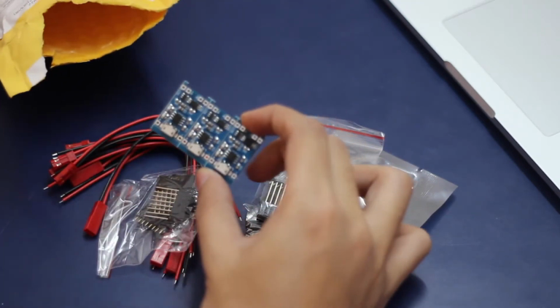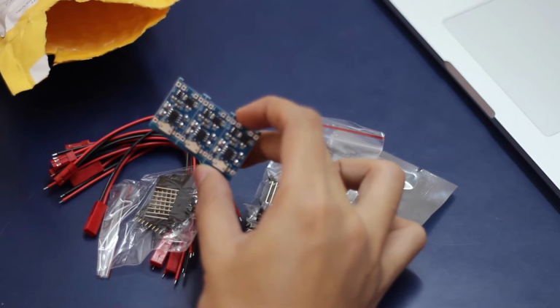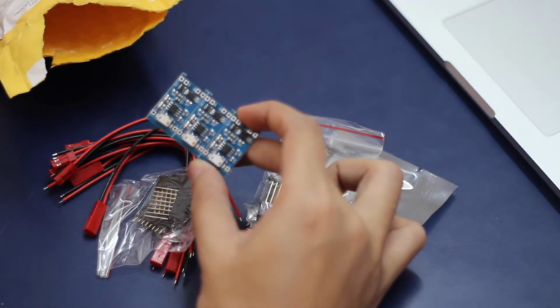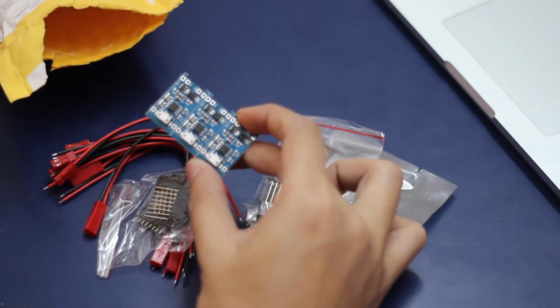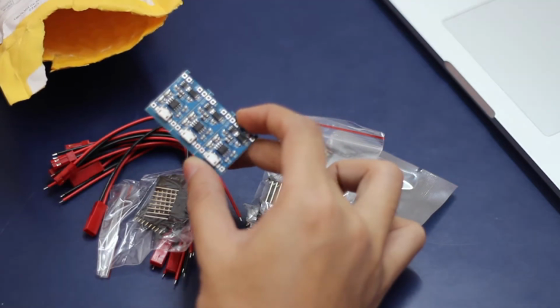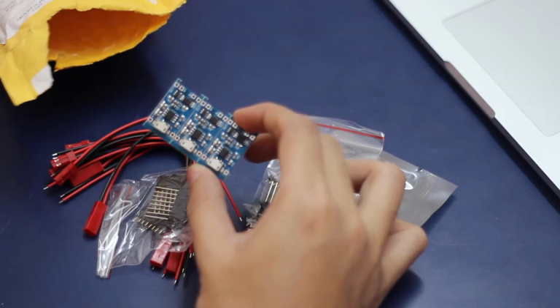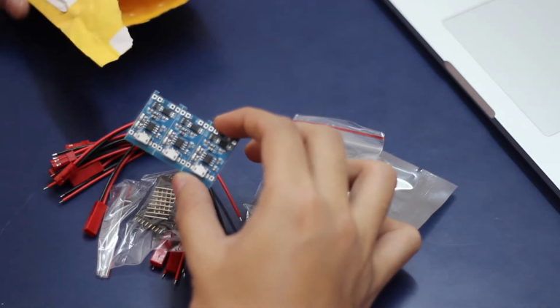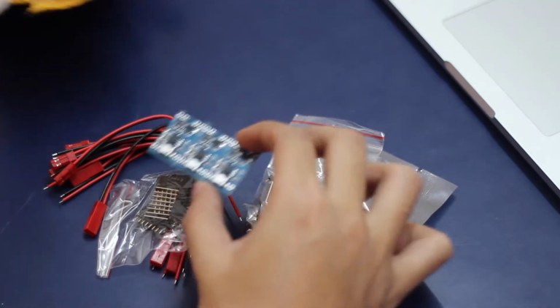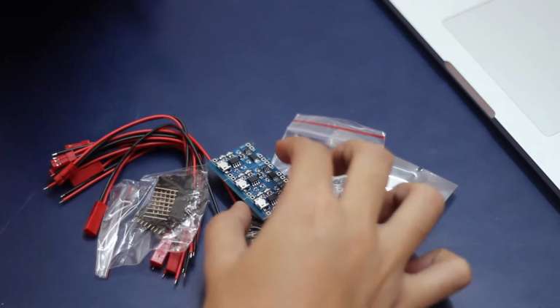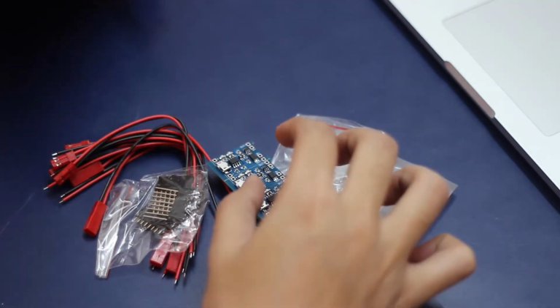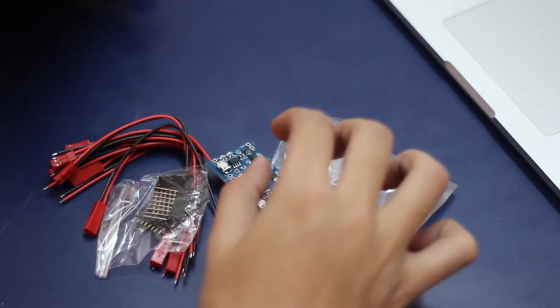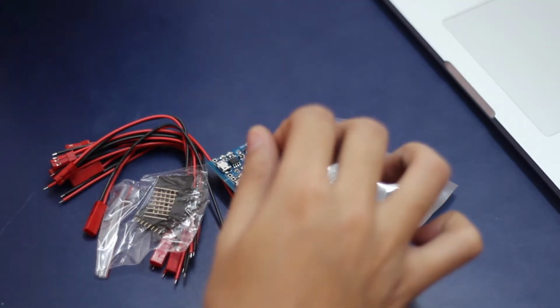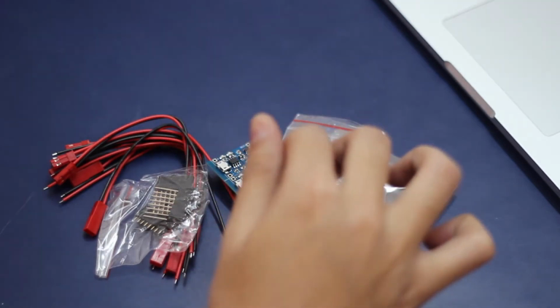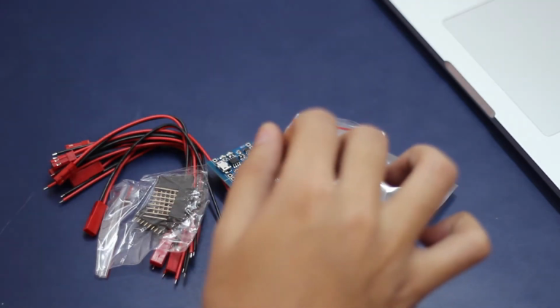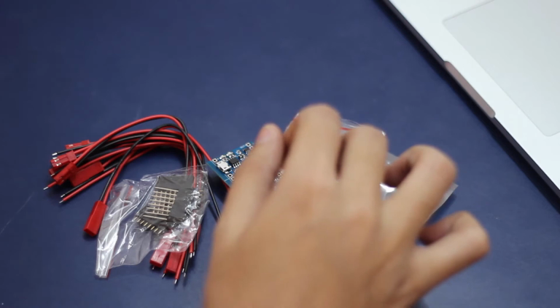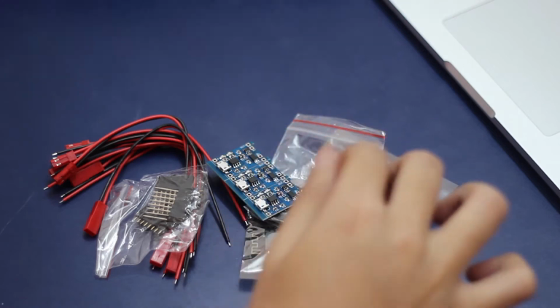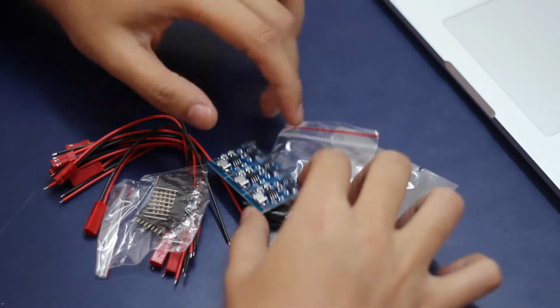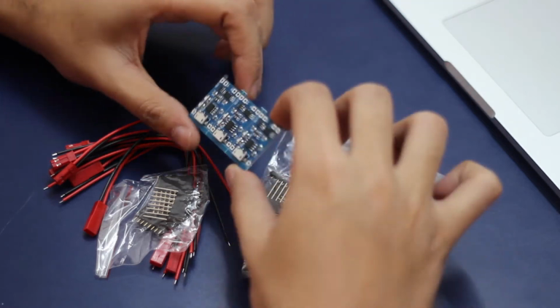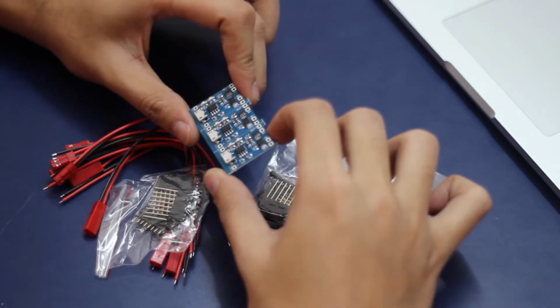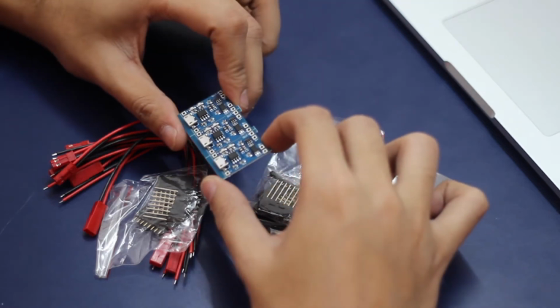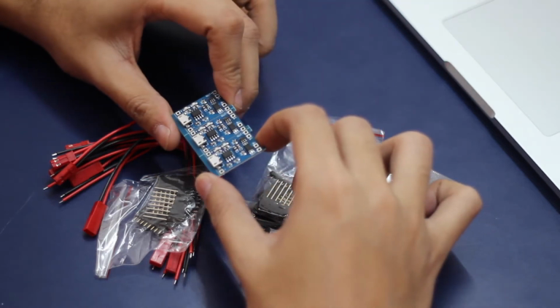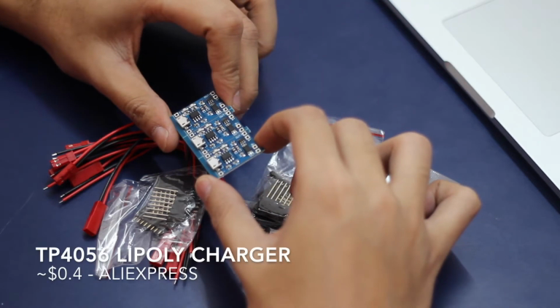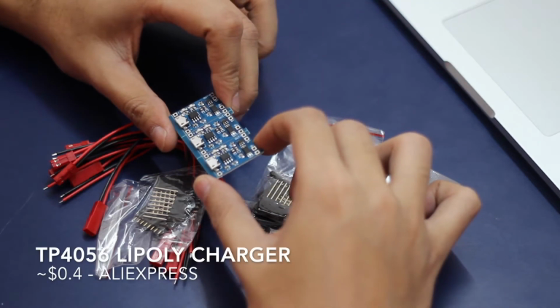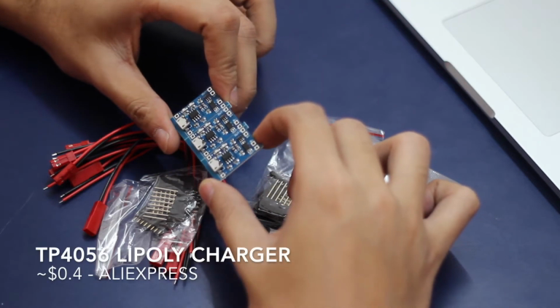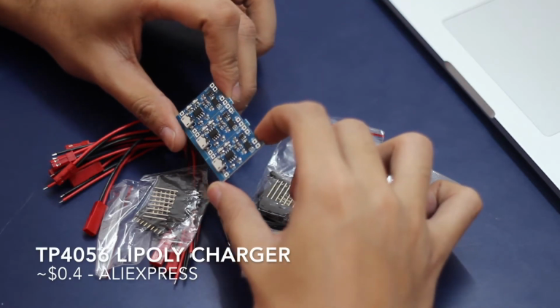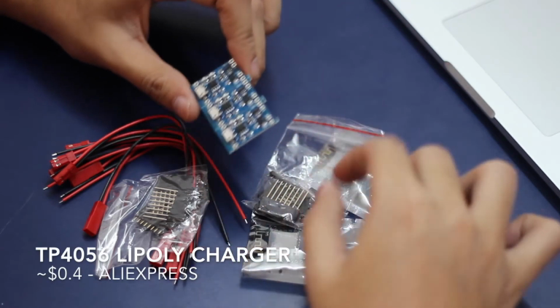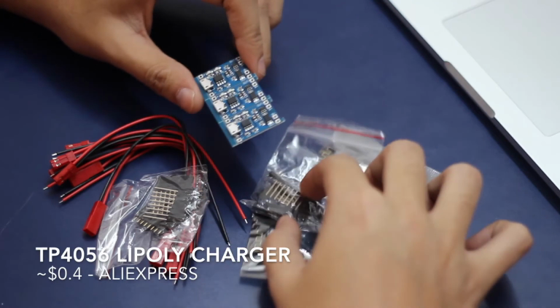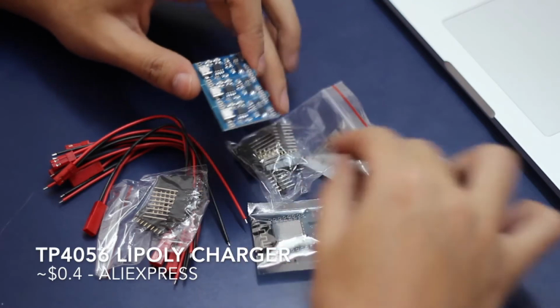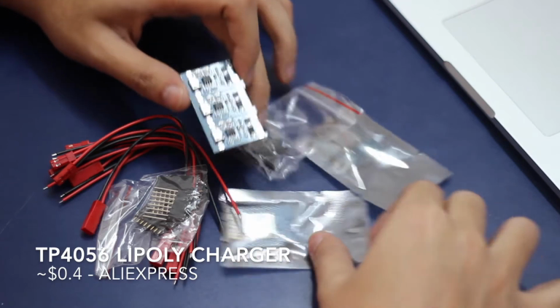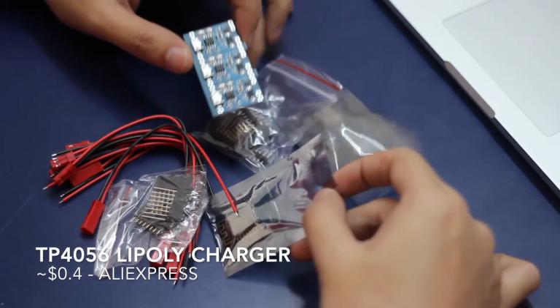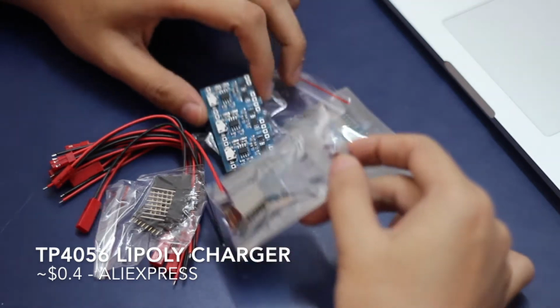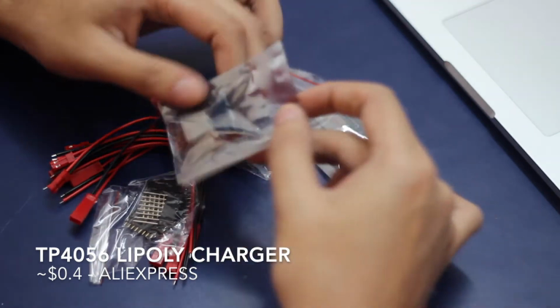I was interested in exploring the Internet of Things, so I ordered these battery connectors as well as battery chargers along with it. These are super cheap — each of these boards is around $1 each.